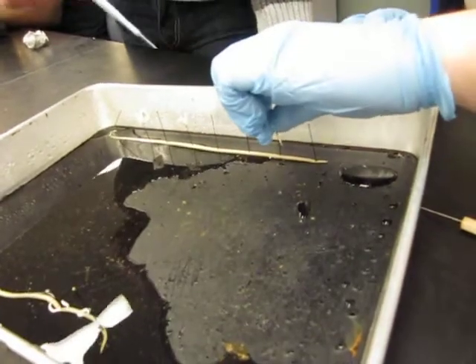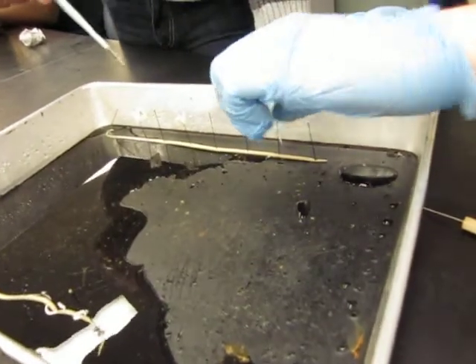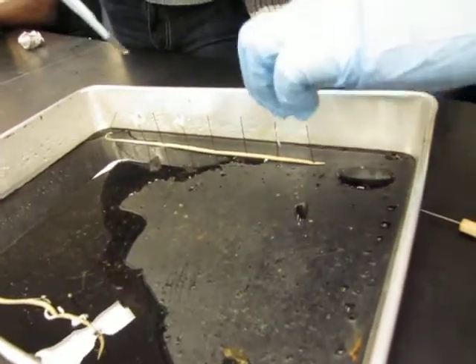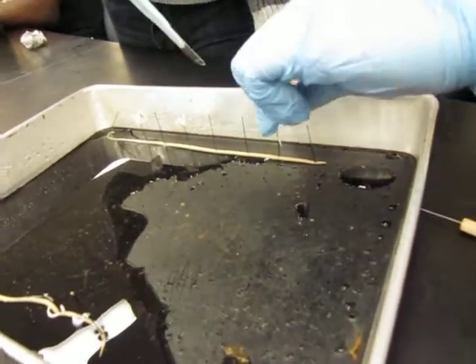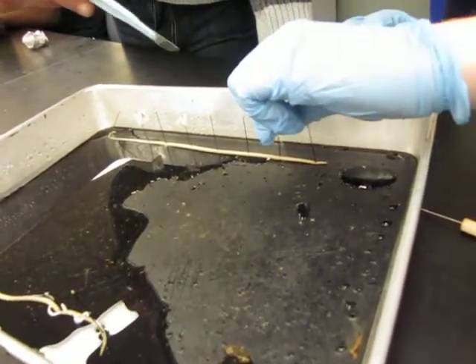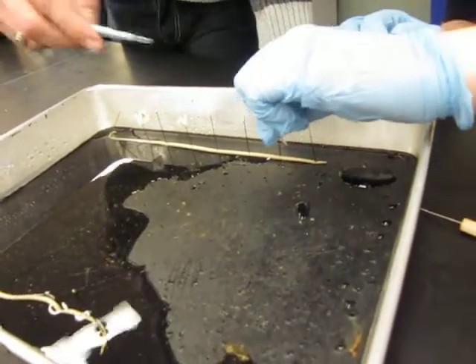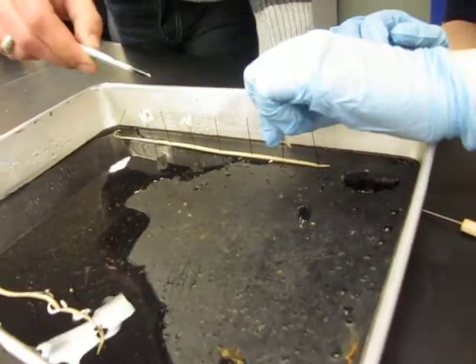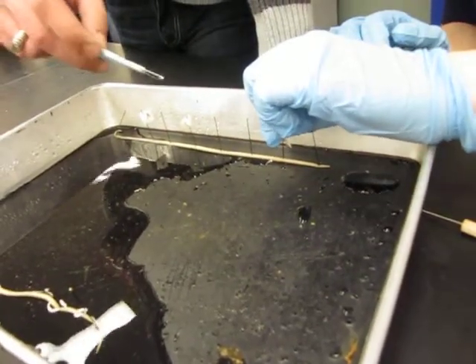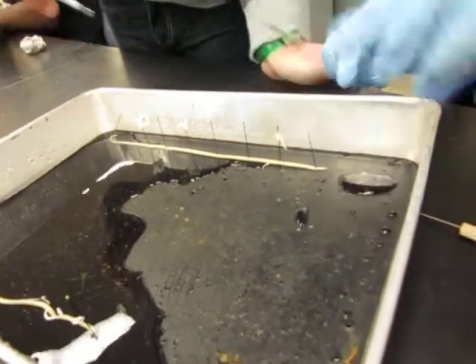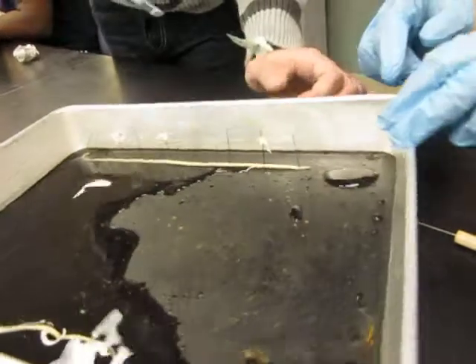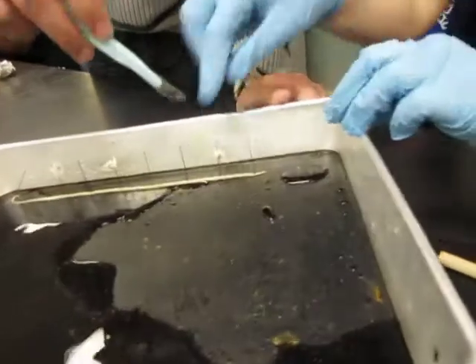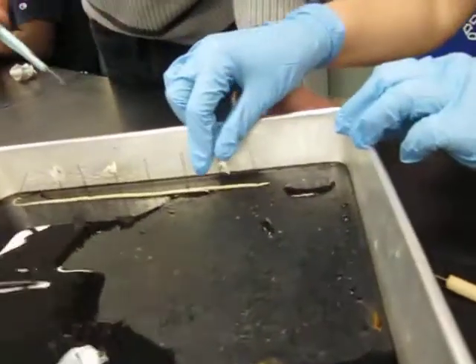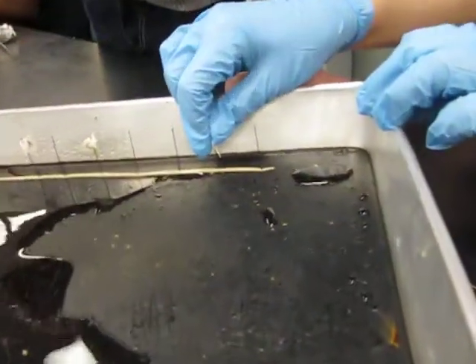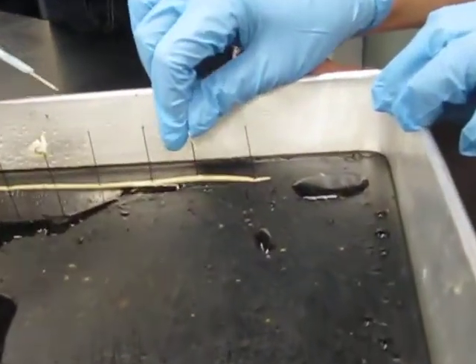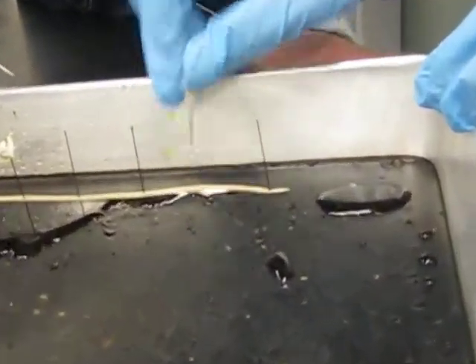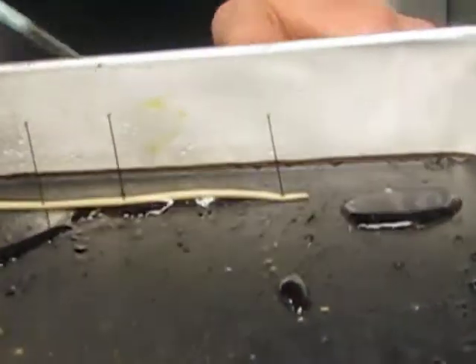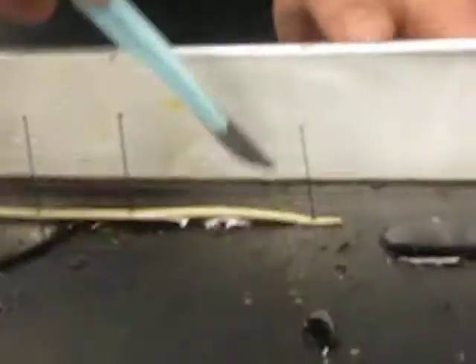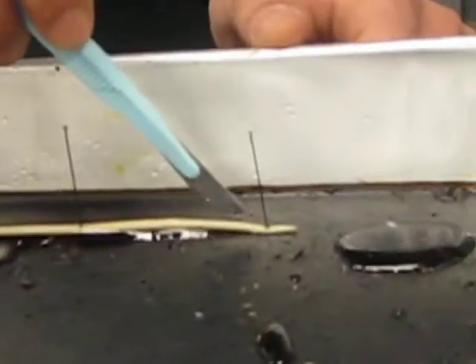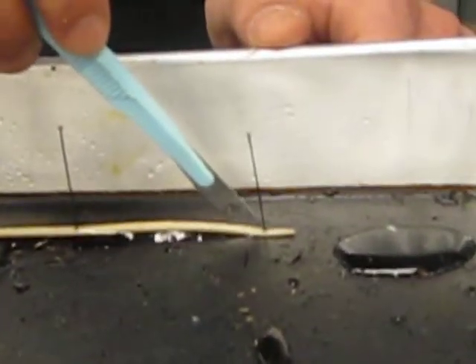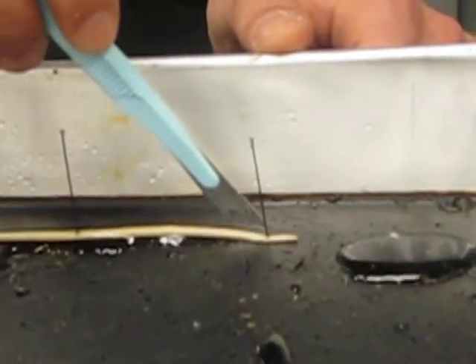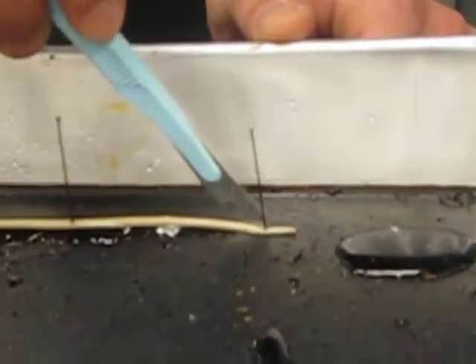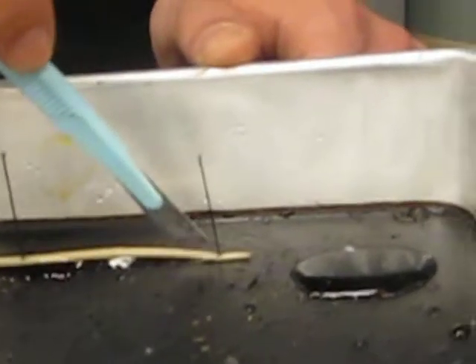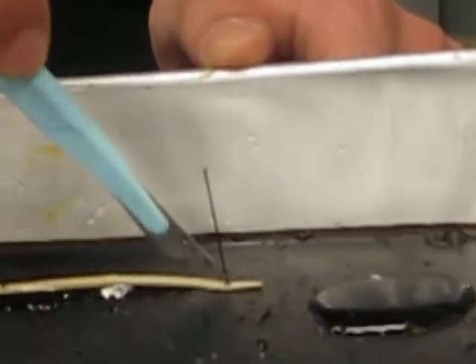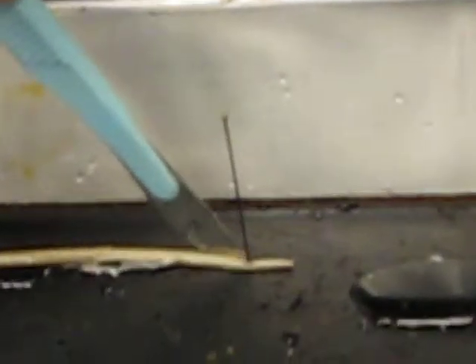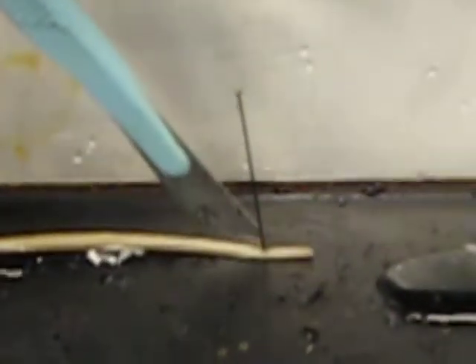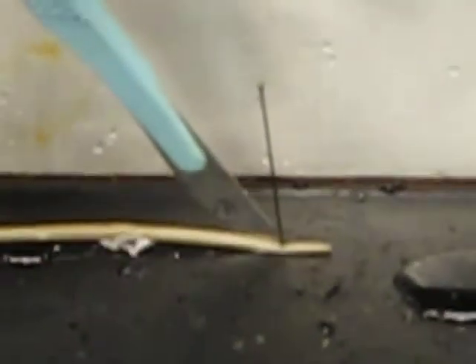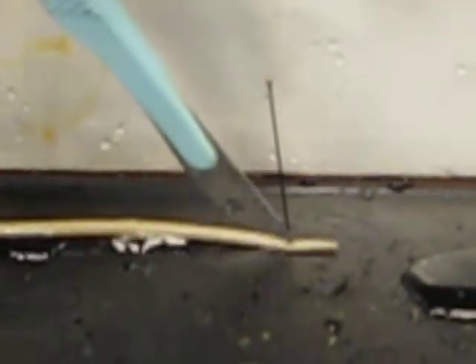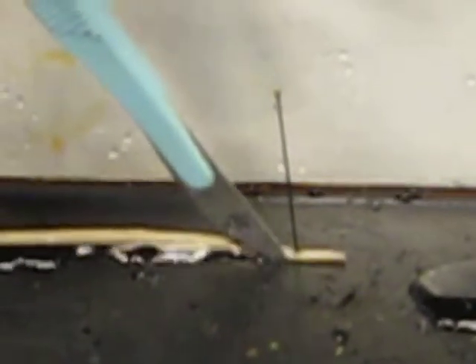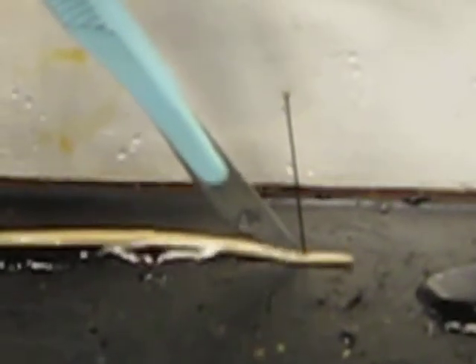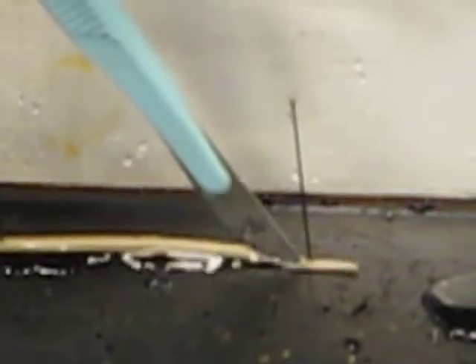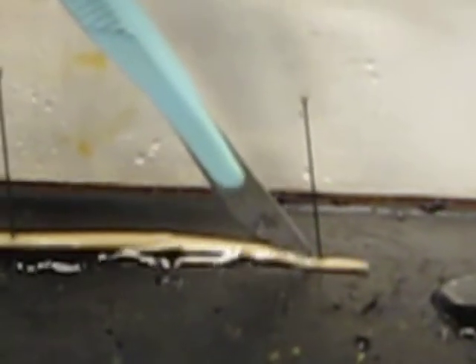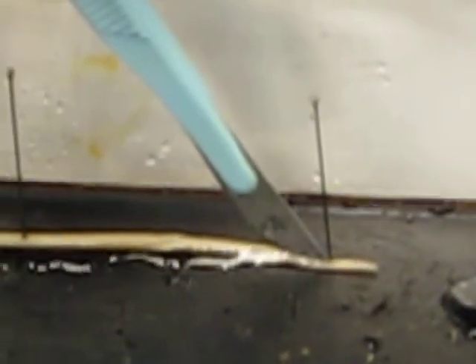All right, can you manage to cut? Yeah. Lift that up, lift that up. The A one? Yeah, because they don't like it. There you go. Okay, I hate dissections. You don't have to do it. Do you want to do it? It's fun.